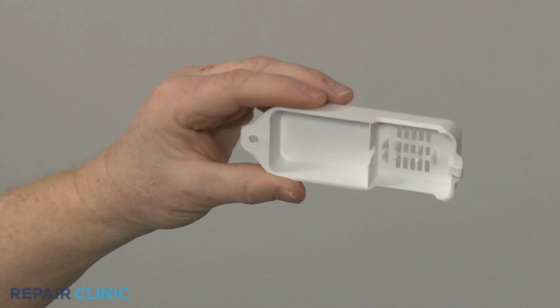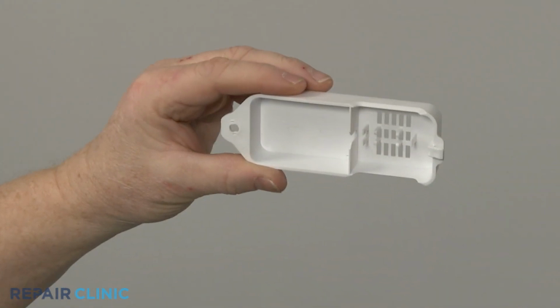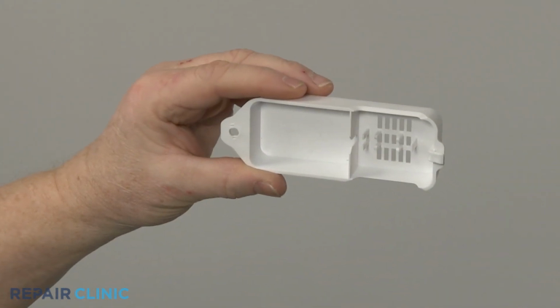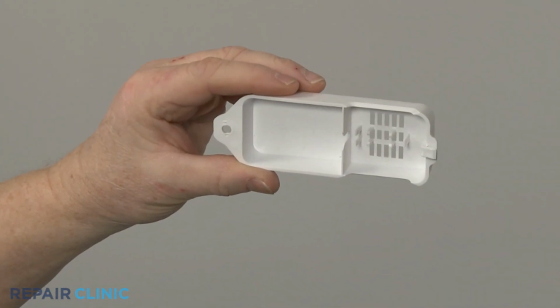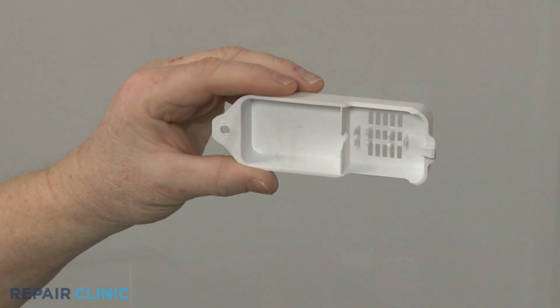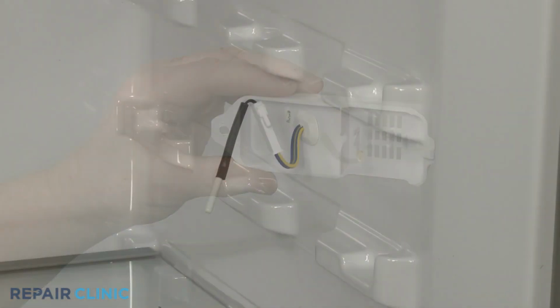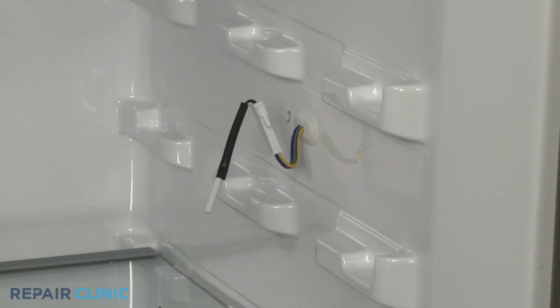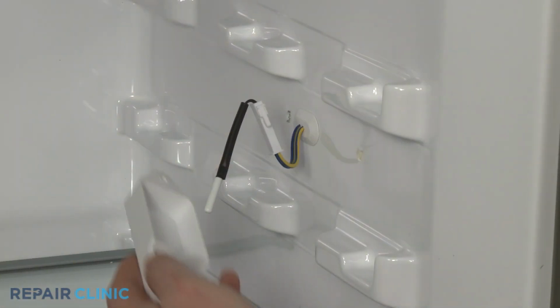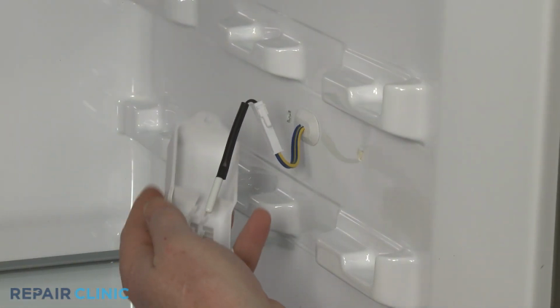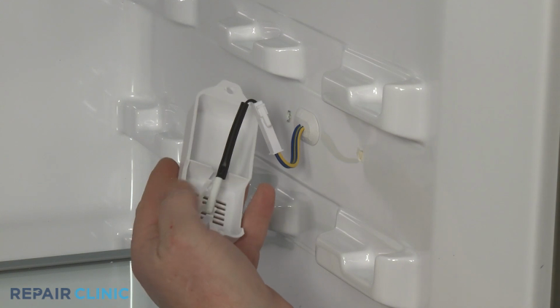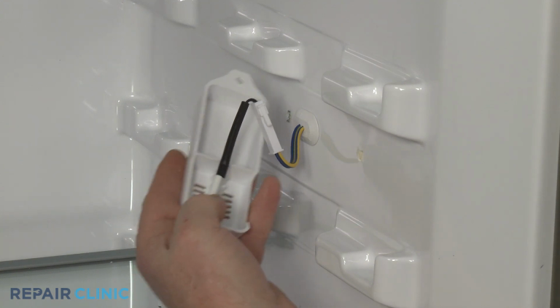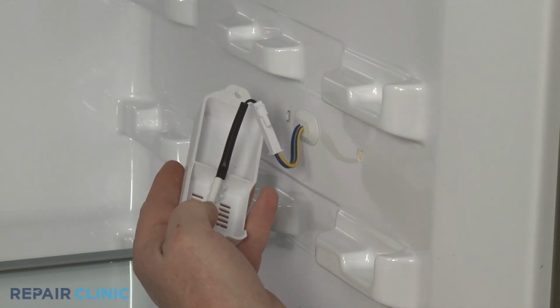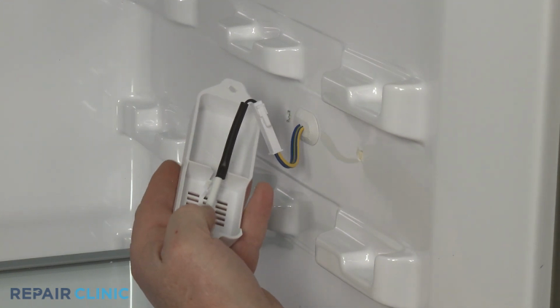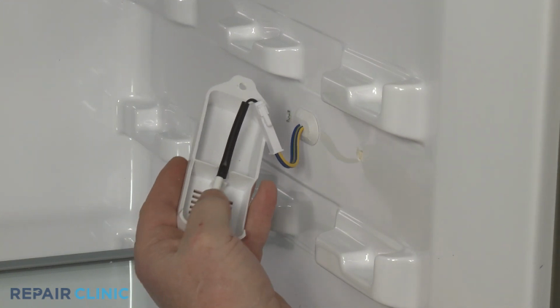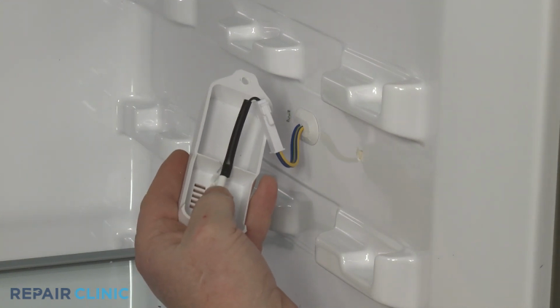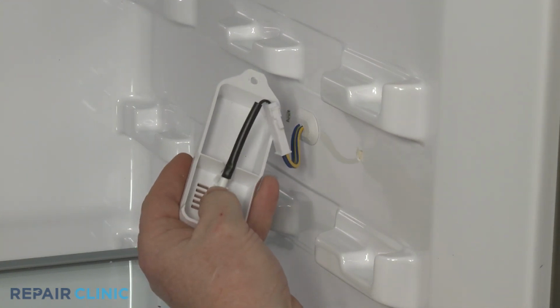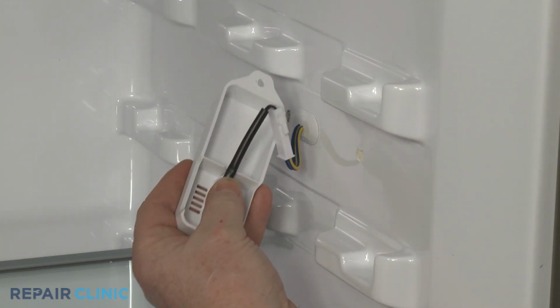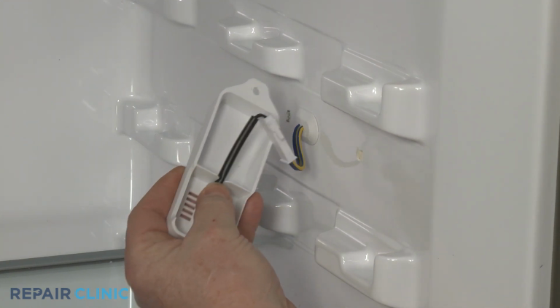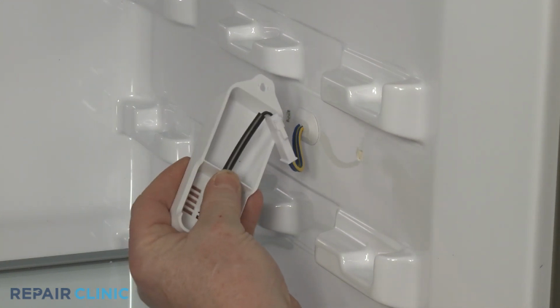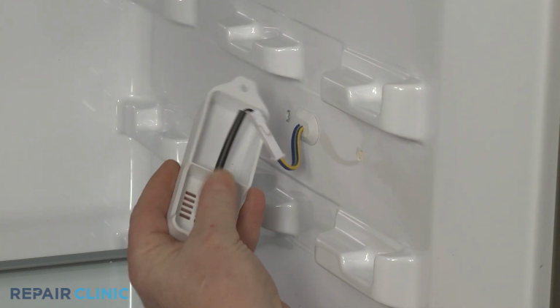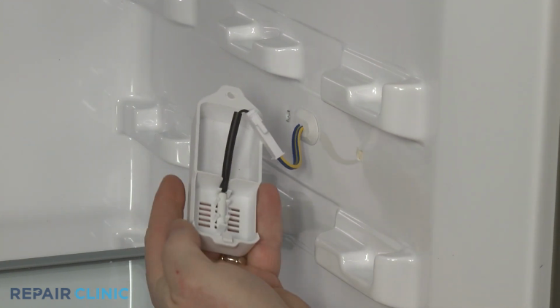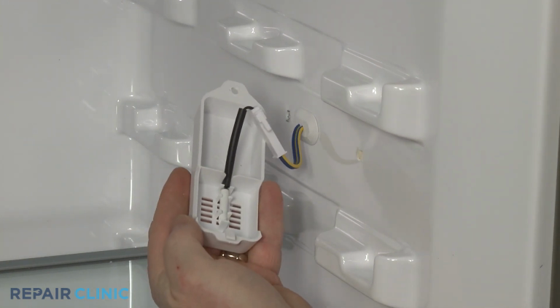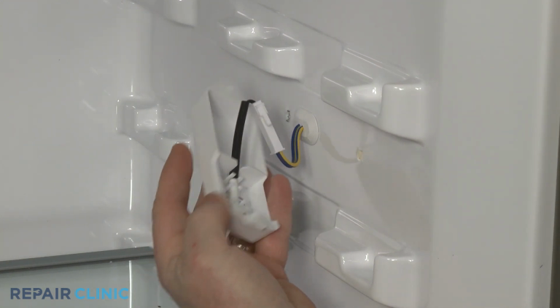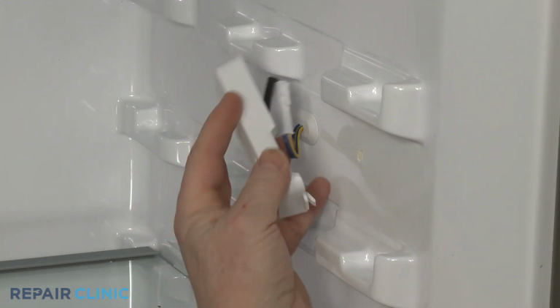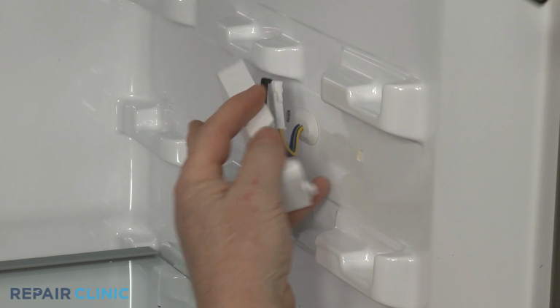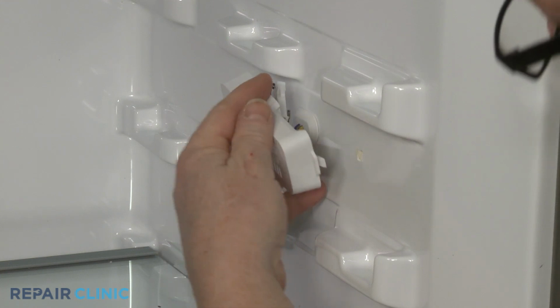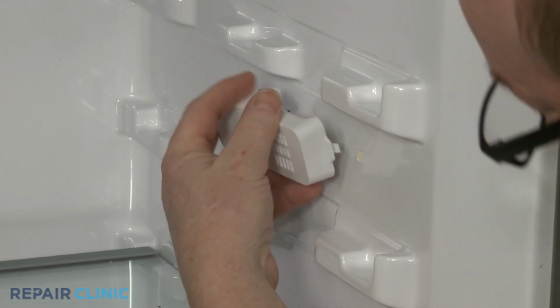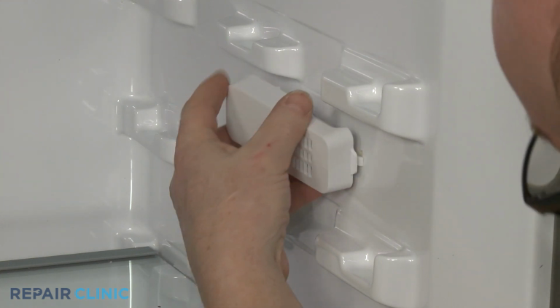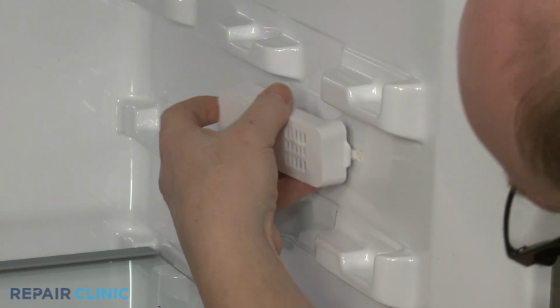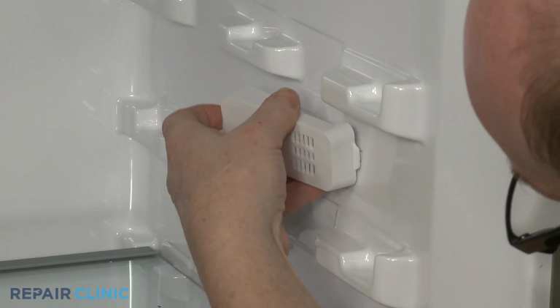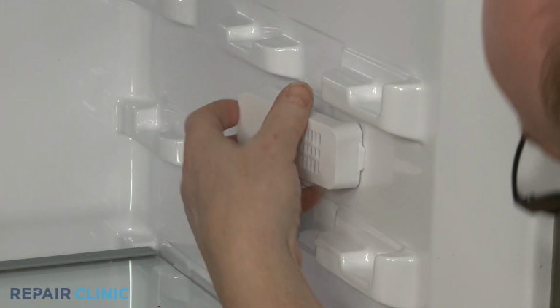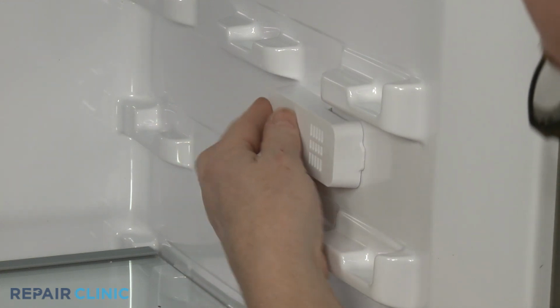Install the new thermistor cover by securing the thermistor in the notch, then insert the tab in the hole in the liner and thread the mounting screw.